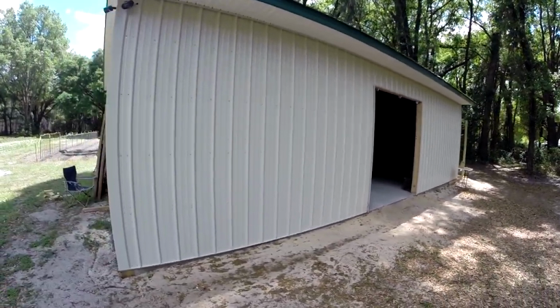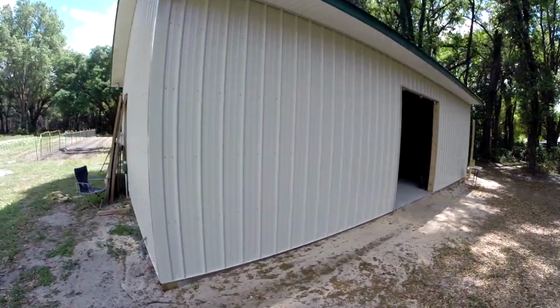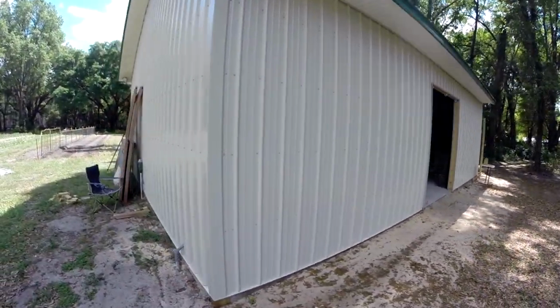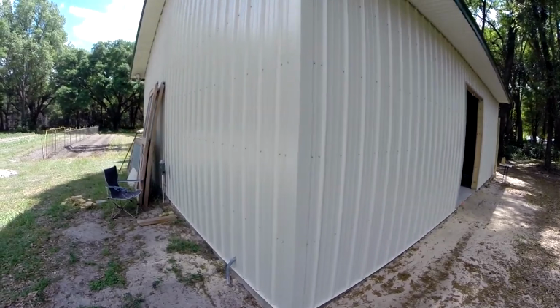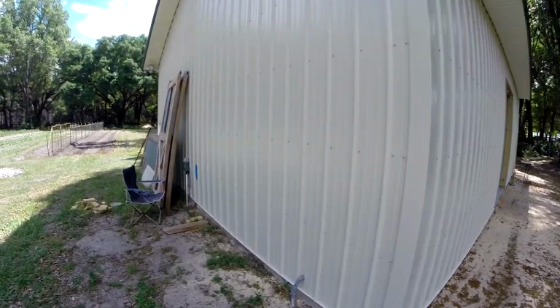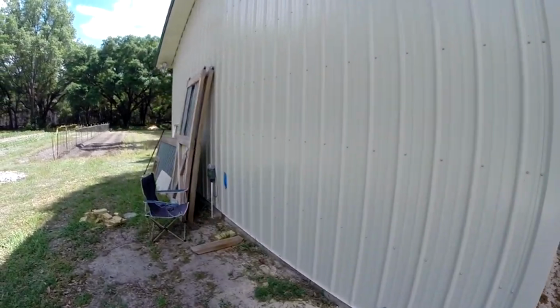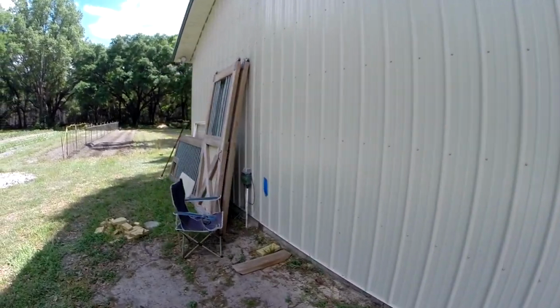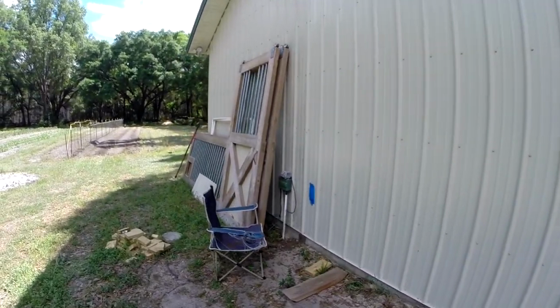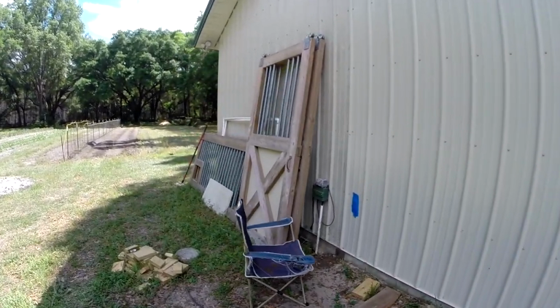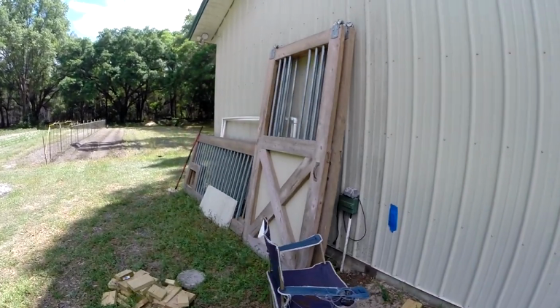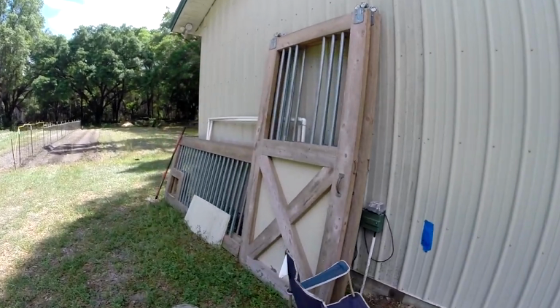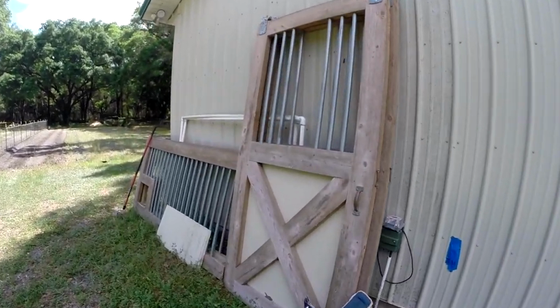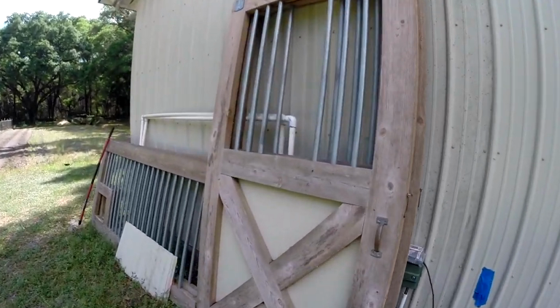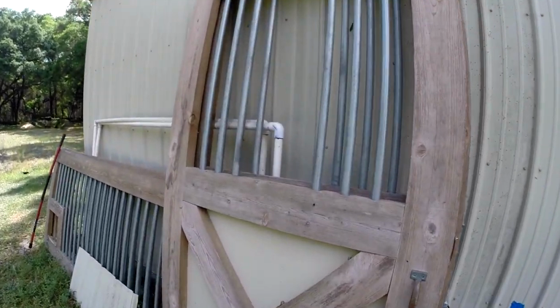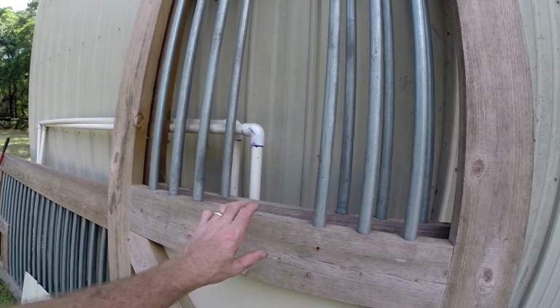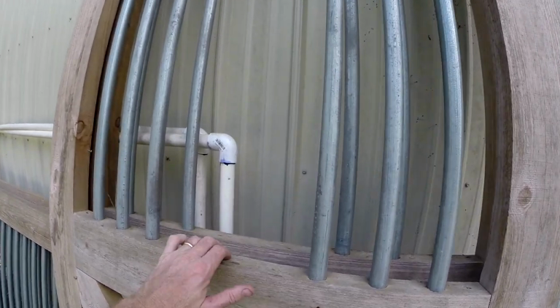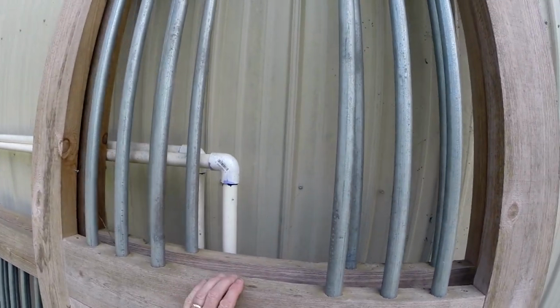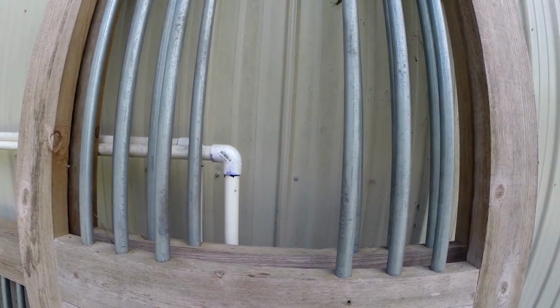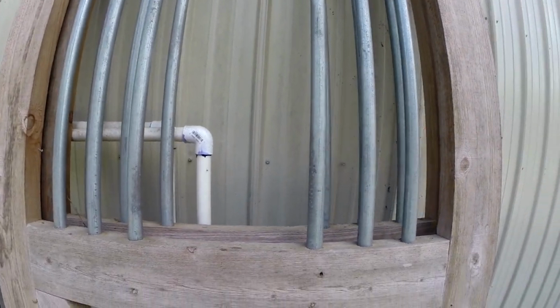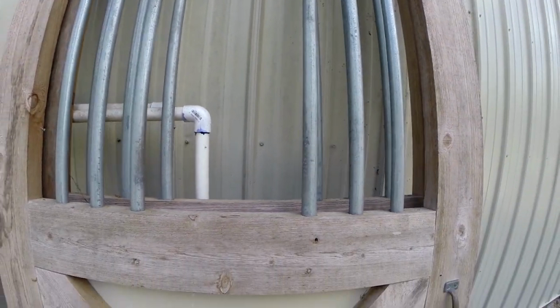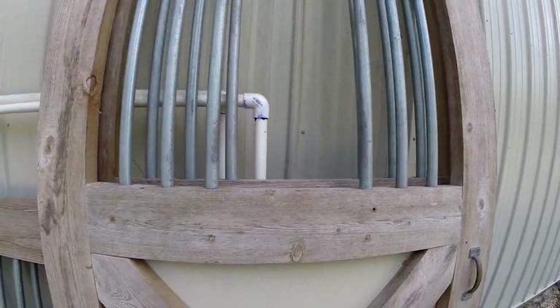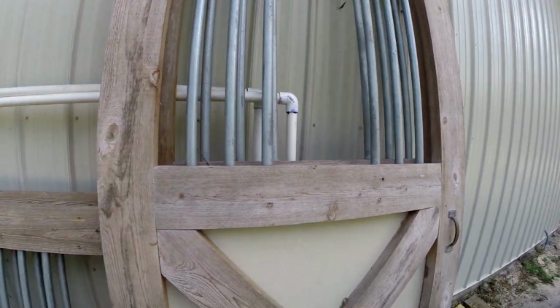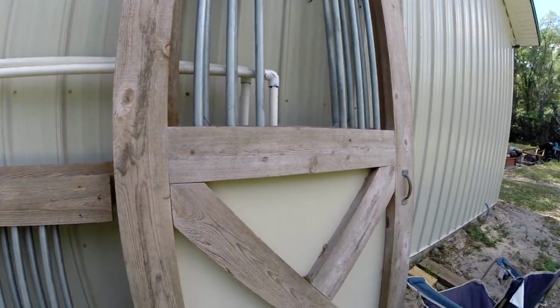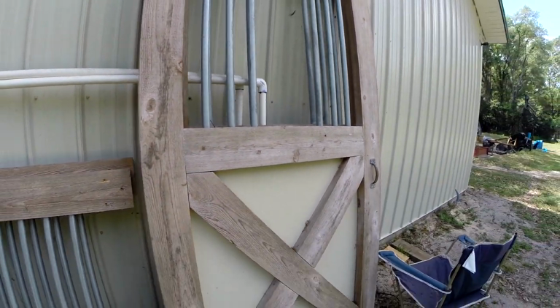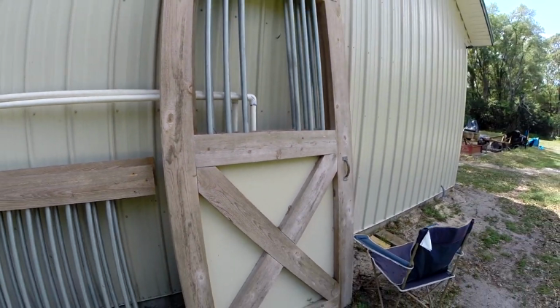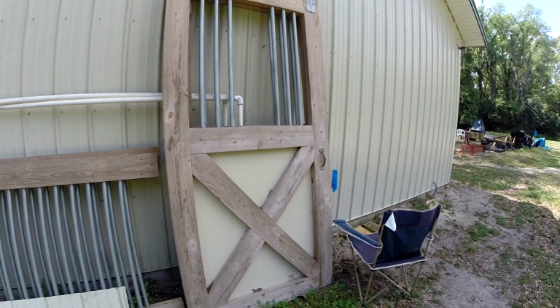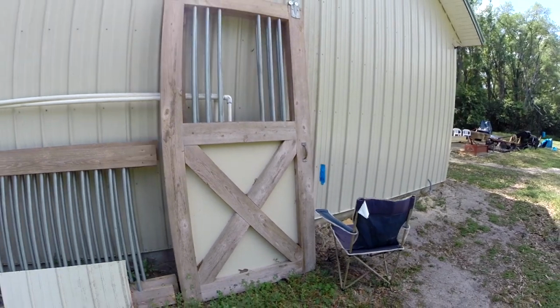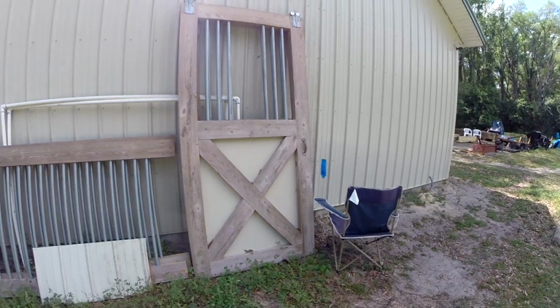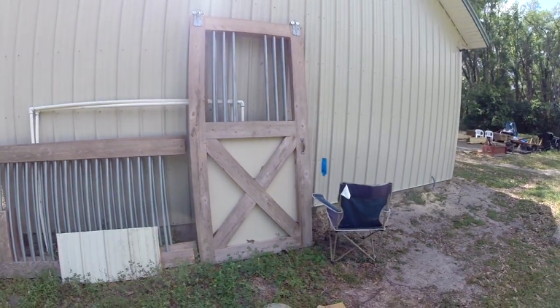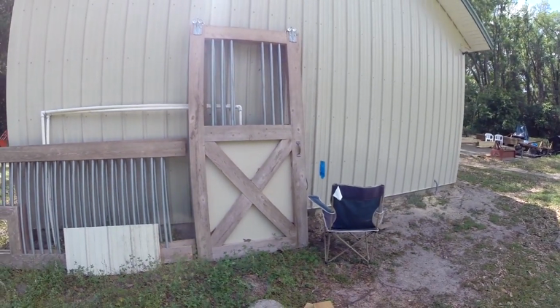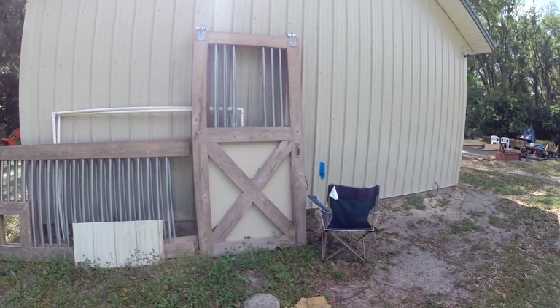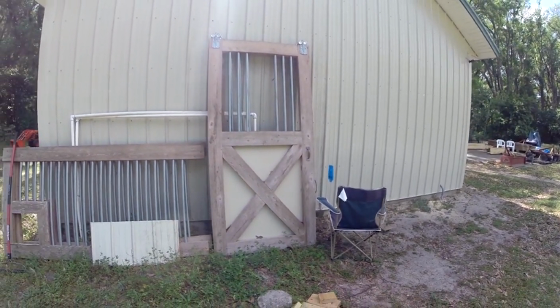Same rails, same doors. Here are the doors. I'm going to have to add some kind of plexiglass or something in here to seal it off, but basically it's eight foot by four foot doors, so they'll be eight by eight.